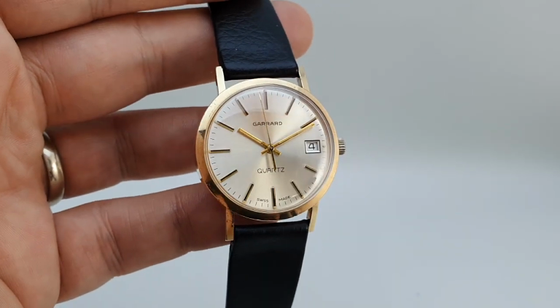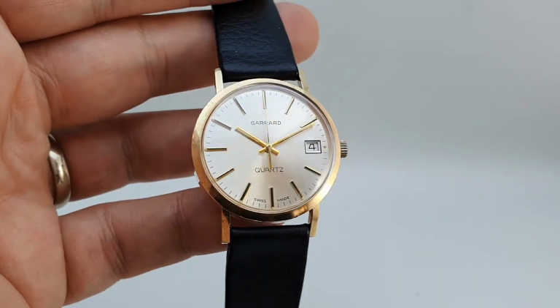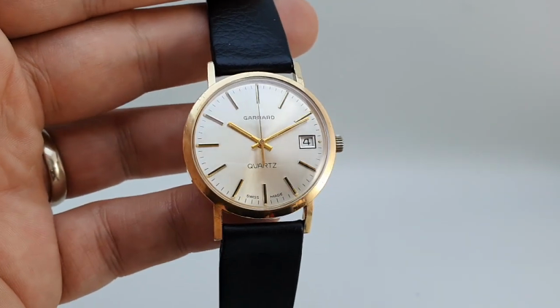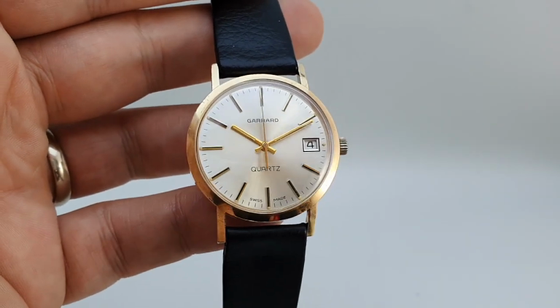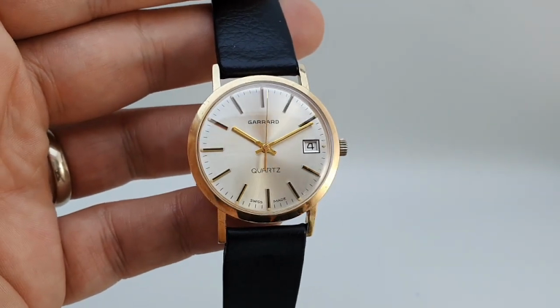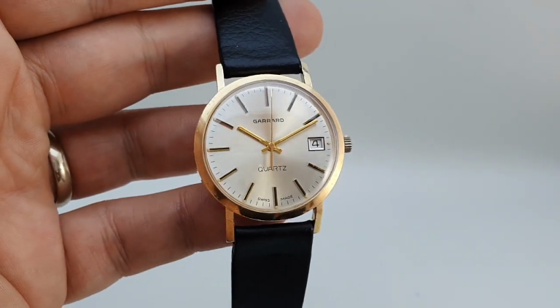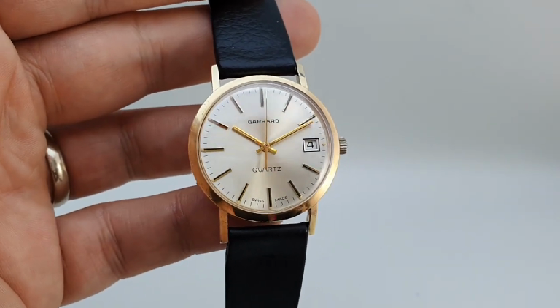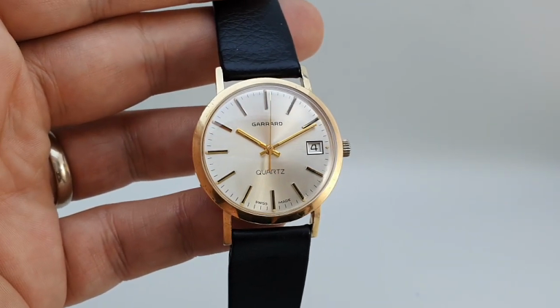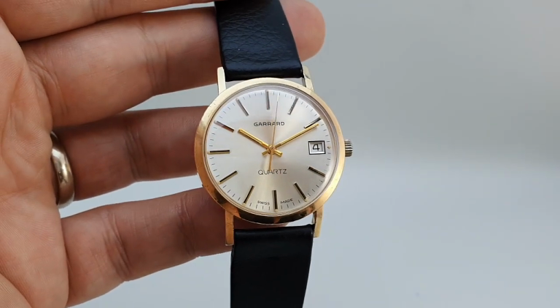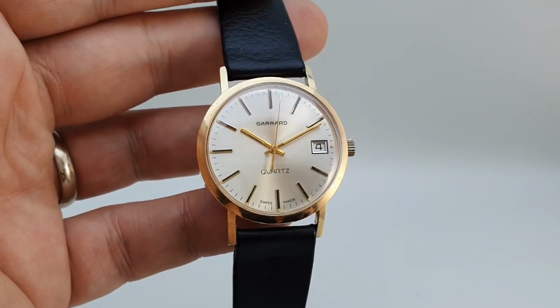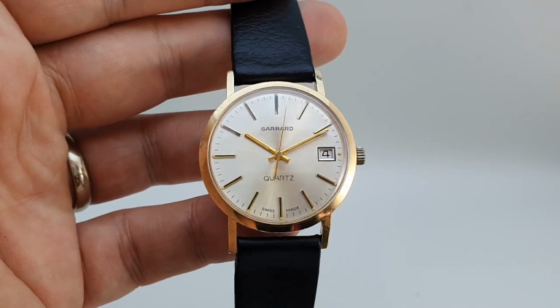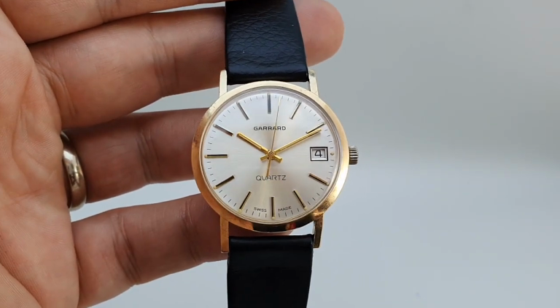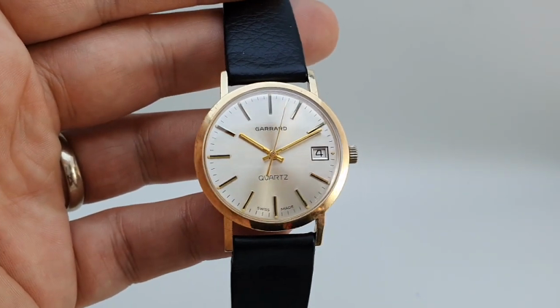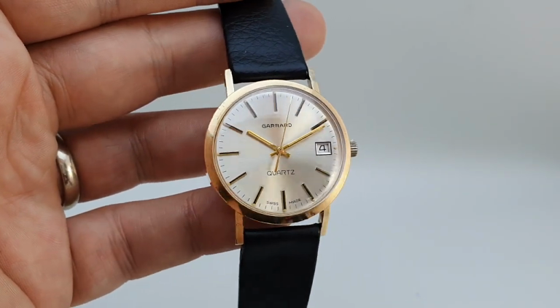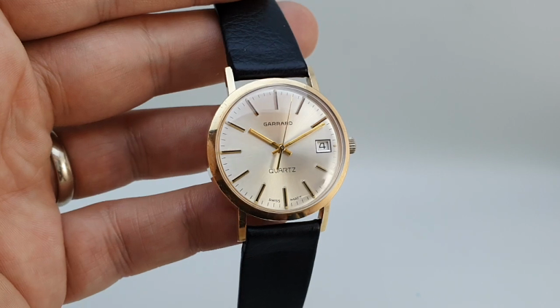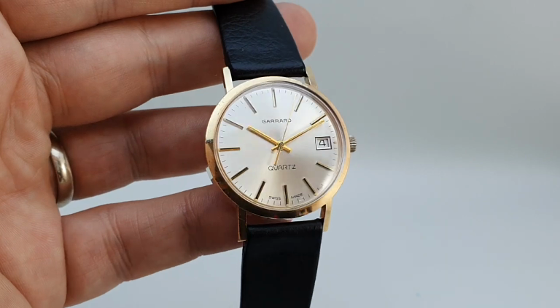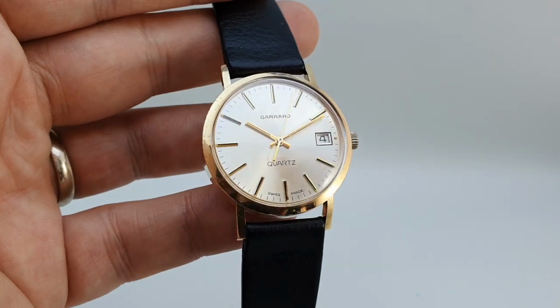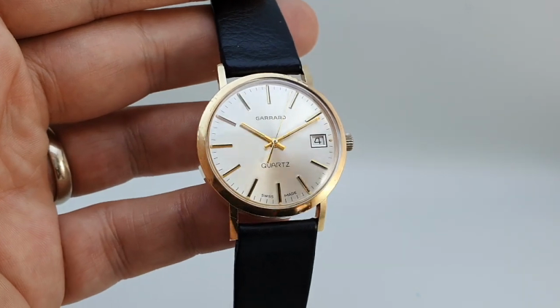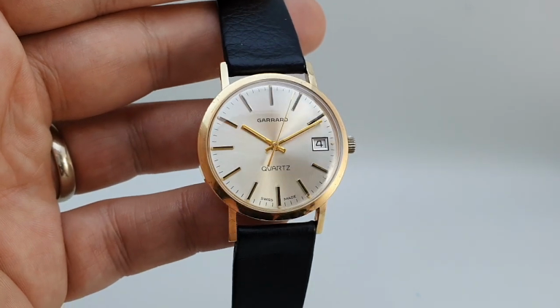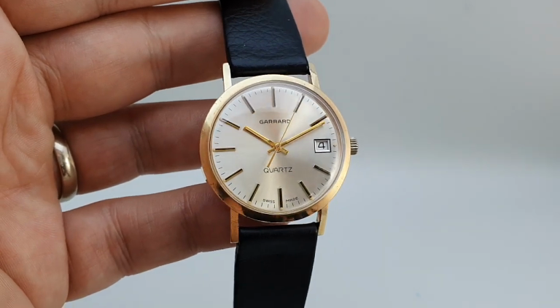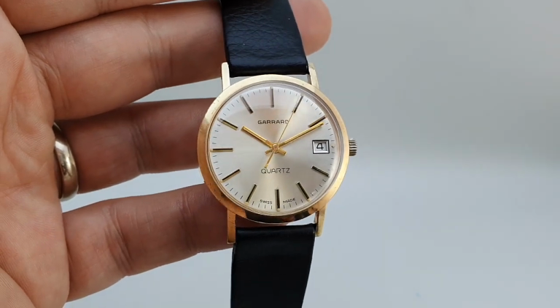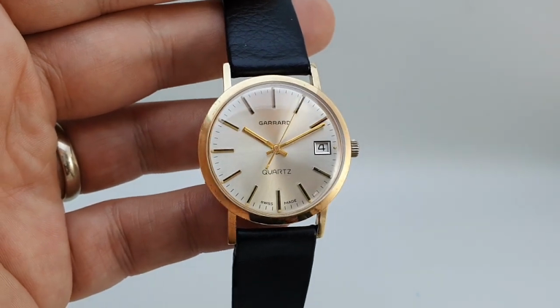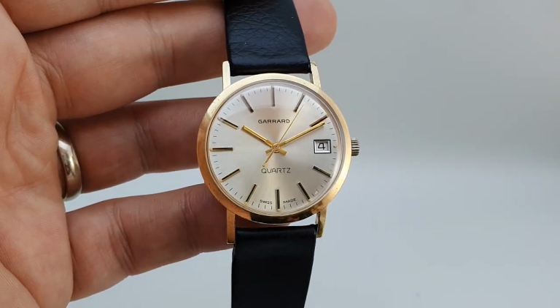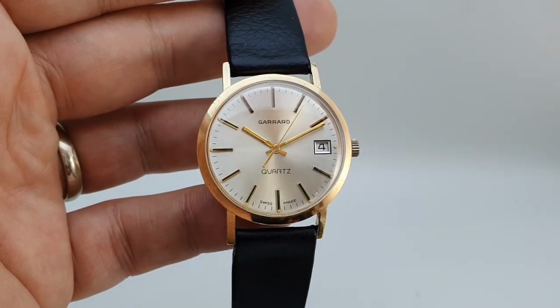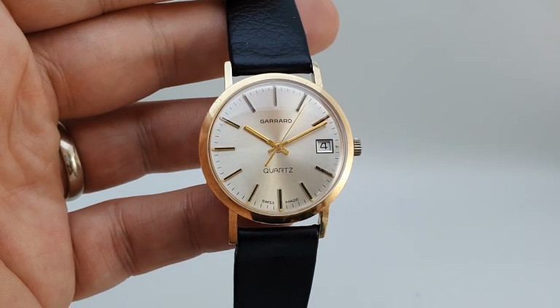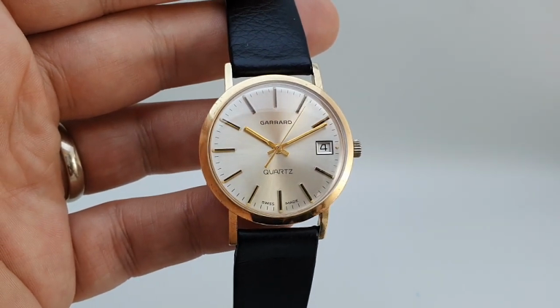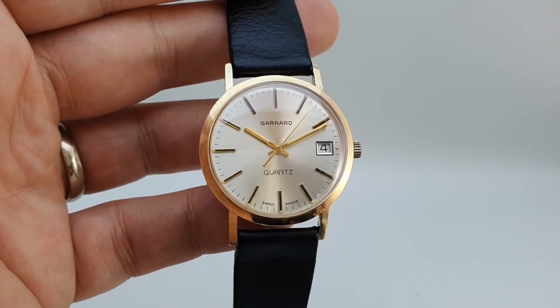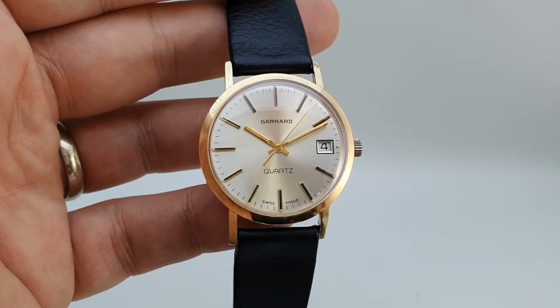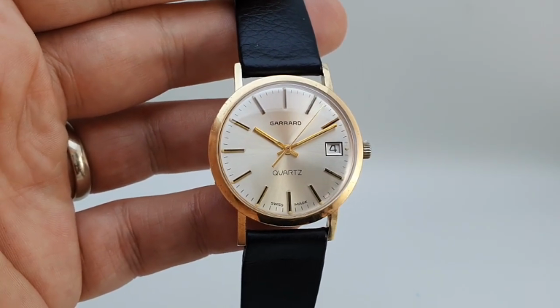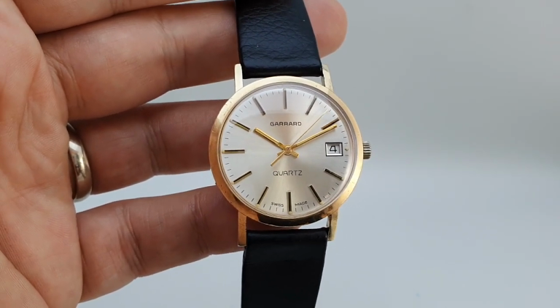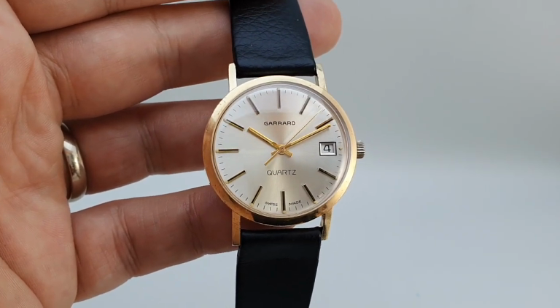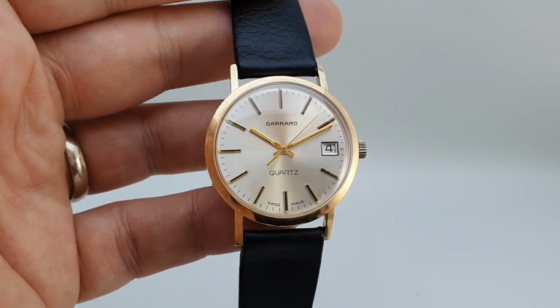This is available now at birthyearwatches.com and the link is in the comment below. Thanks for watching and don't forget to subscribe.